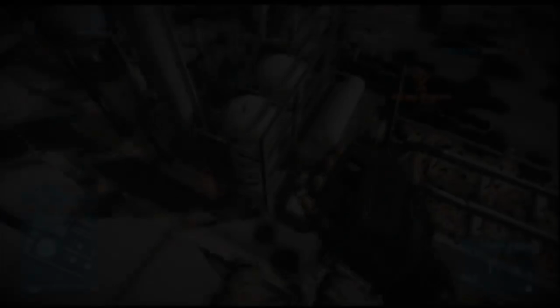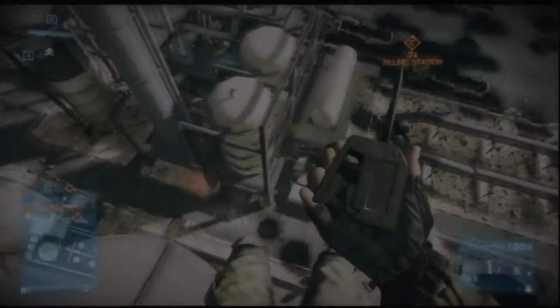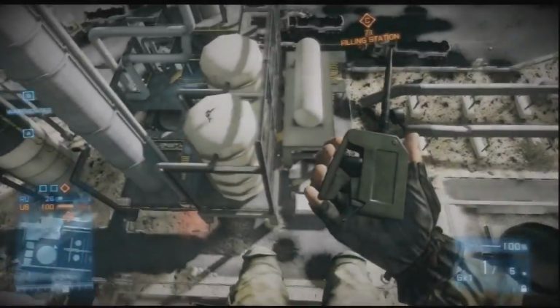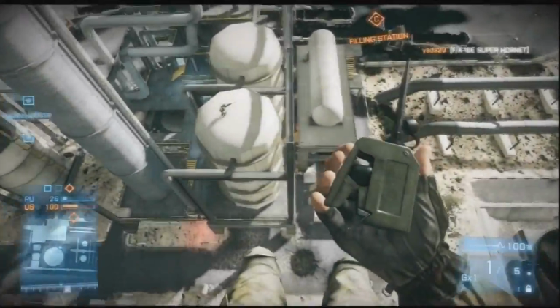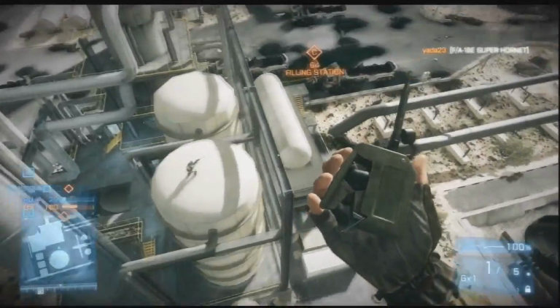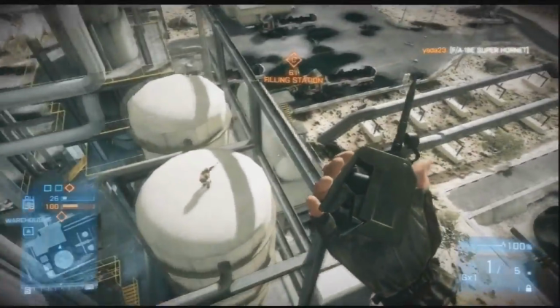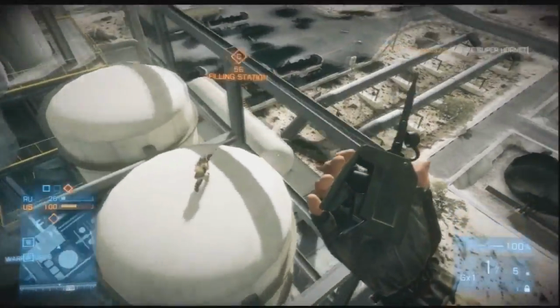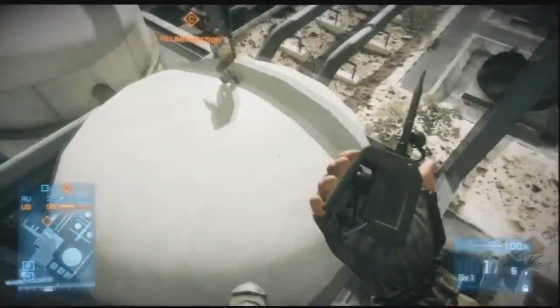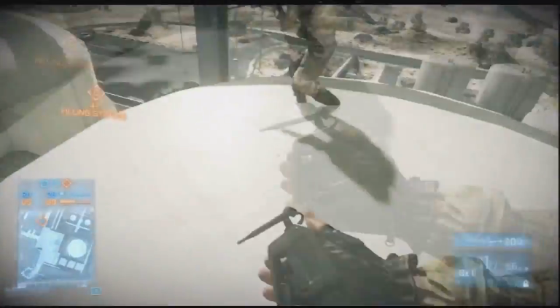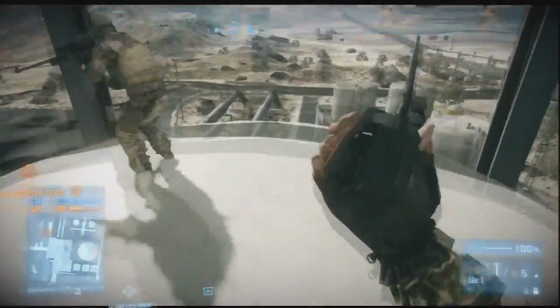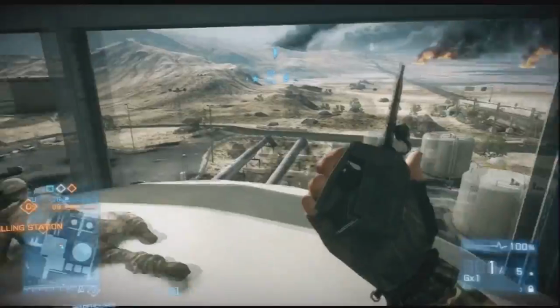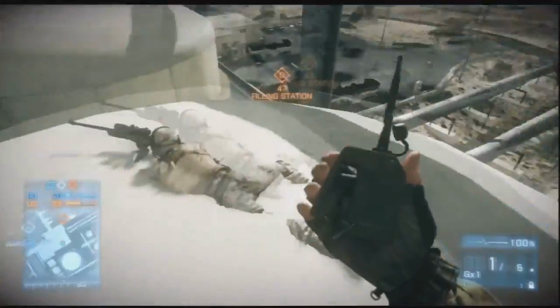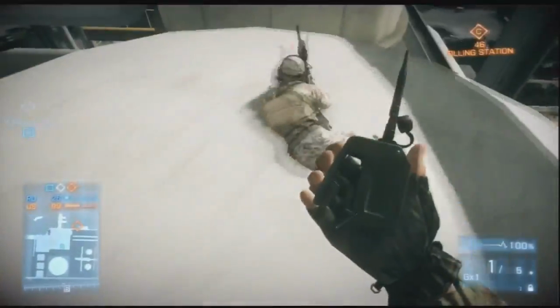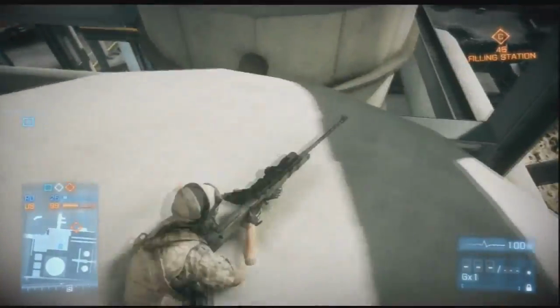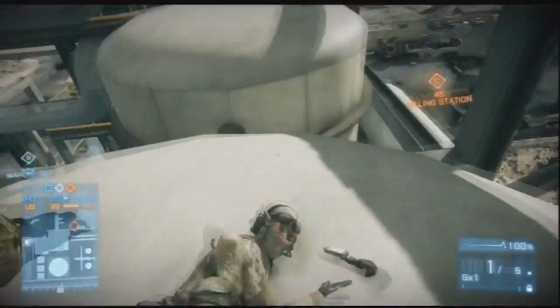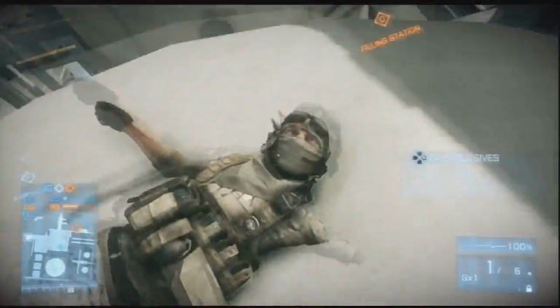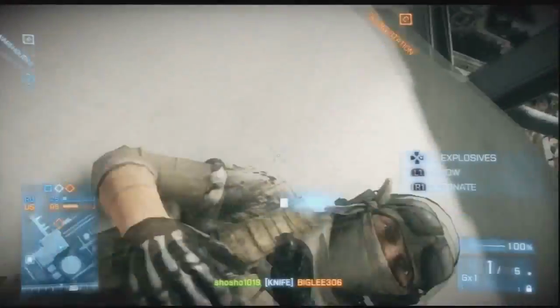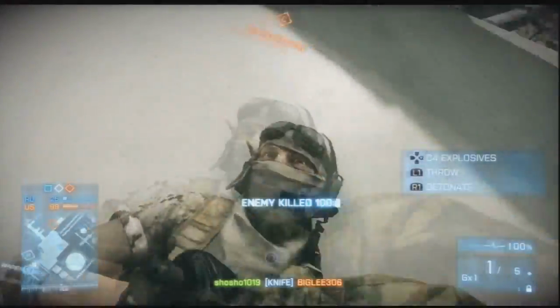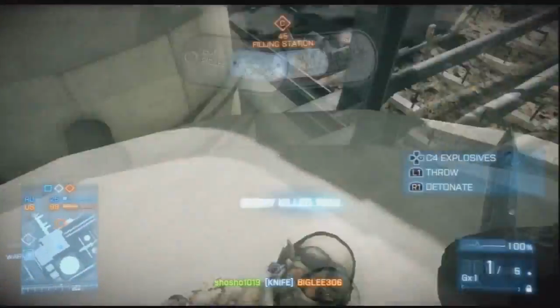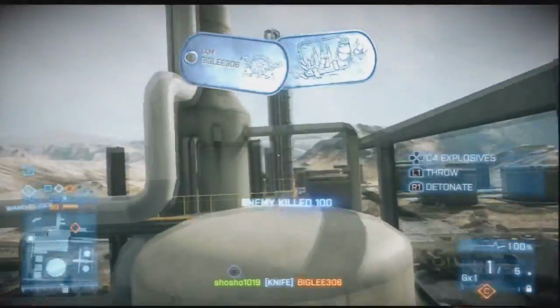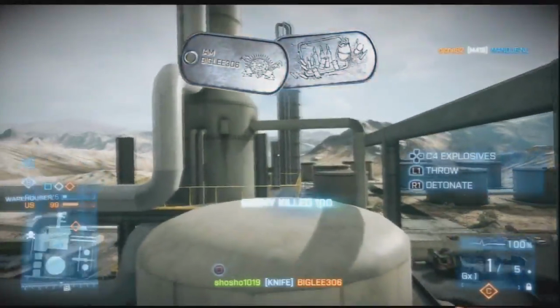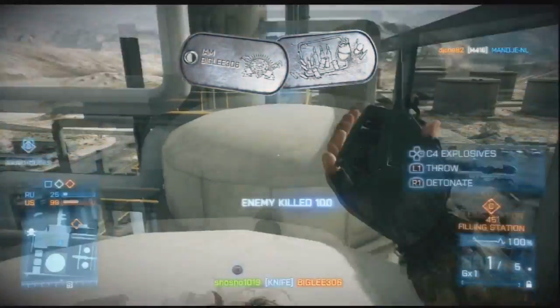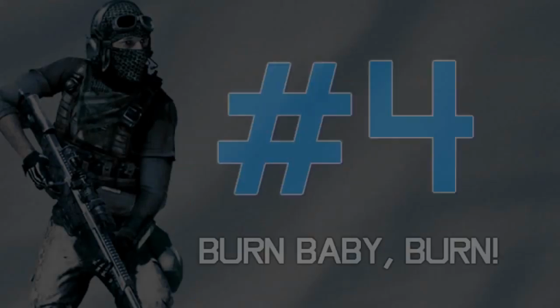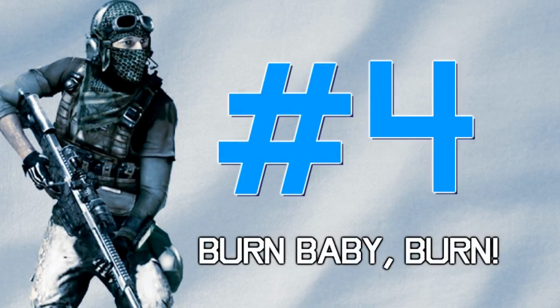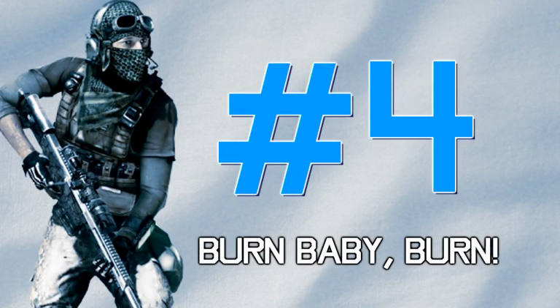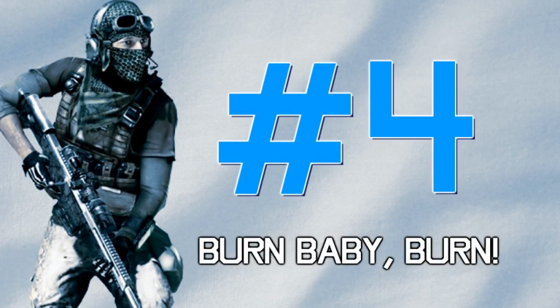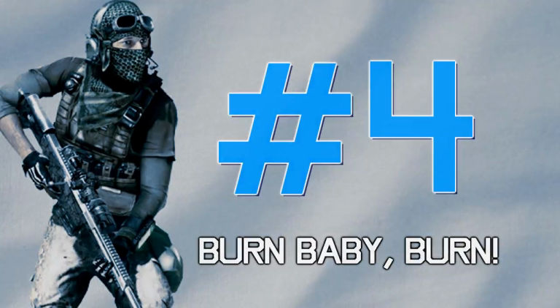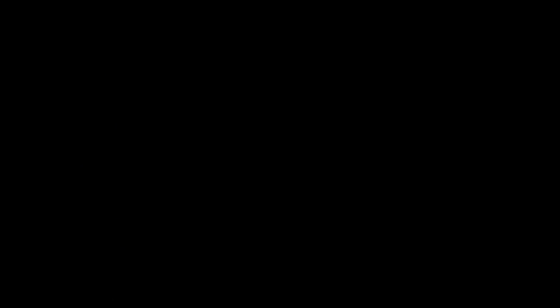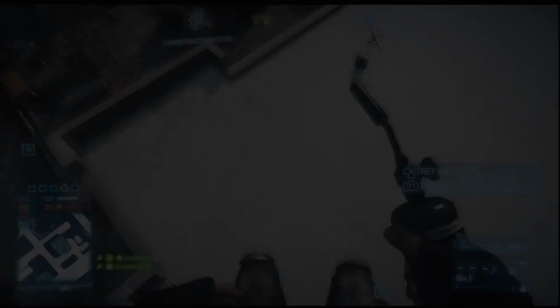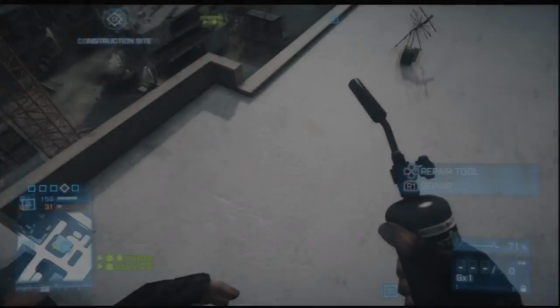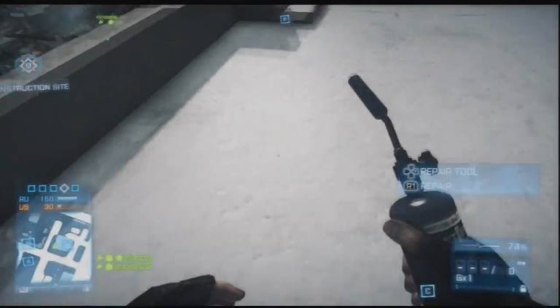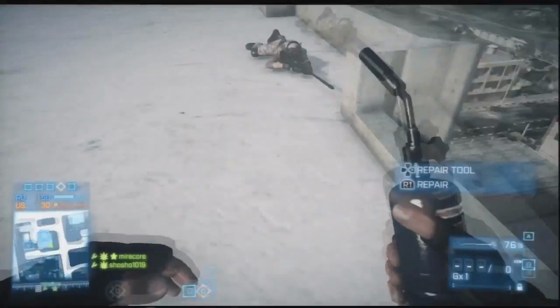At number five, the old classic — parachute down behind an enemy sniper and a healthy bit of knife to his back. There we go, excellent.